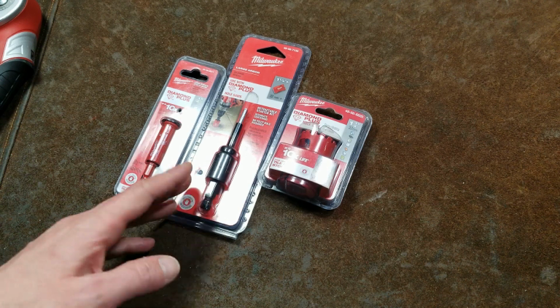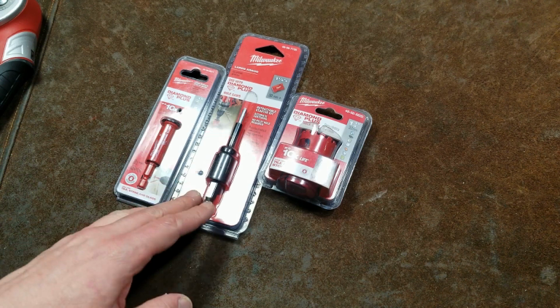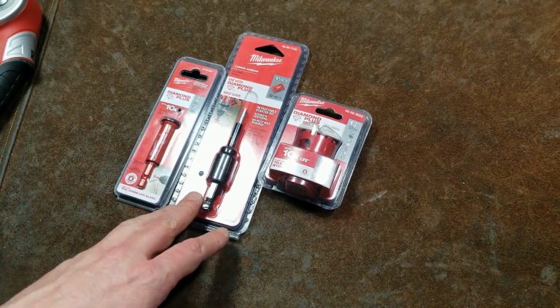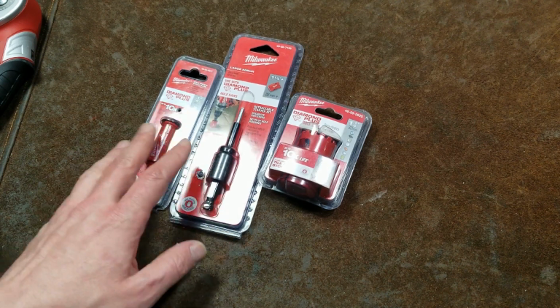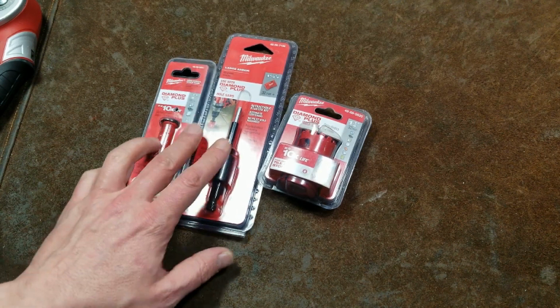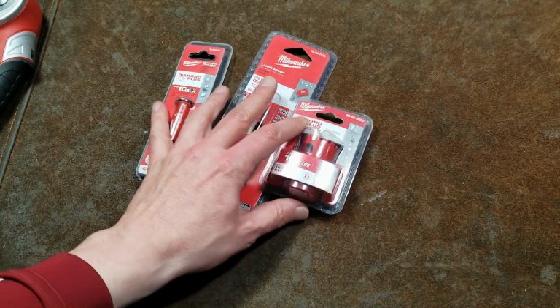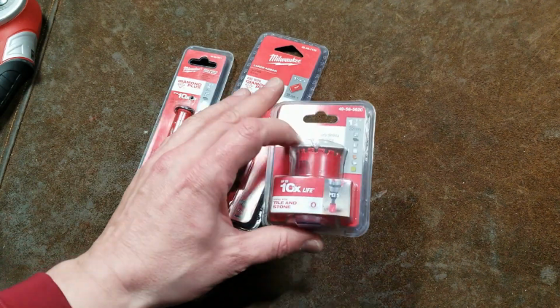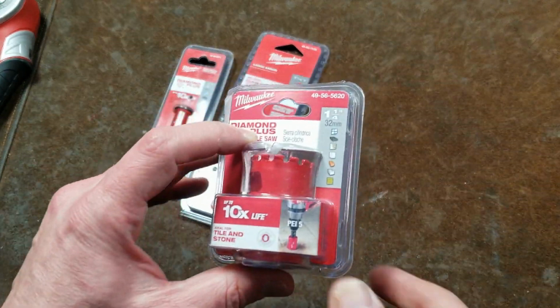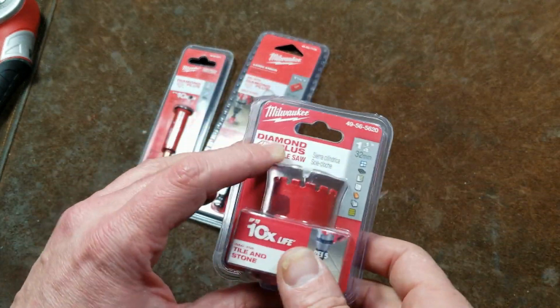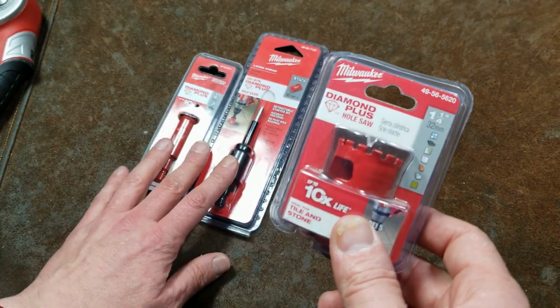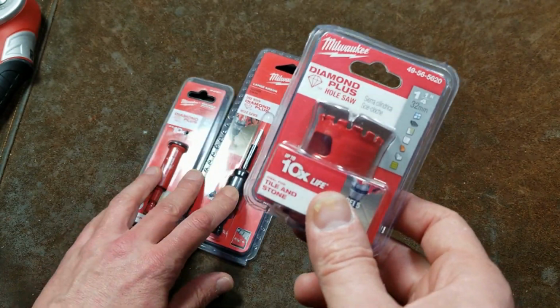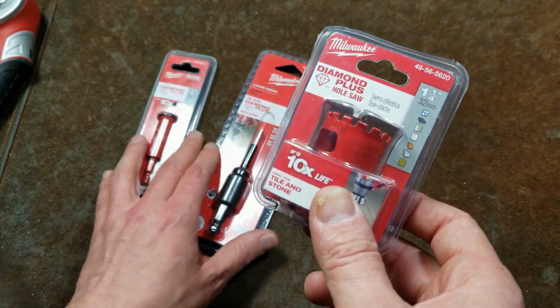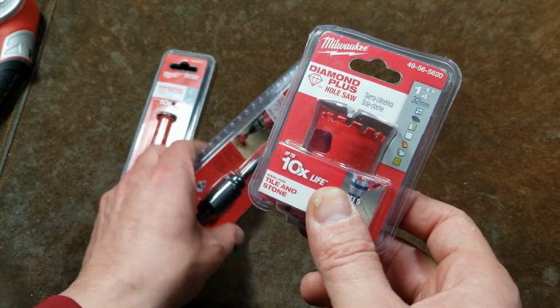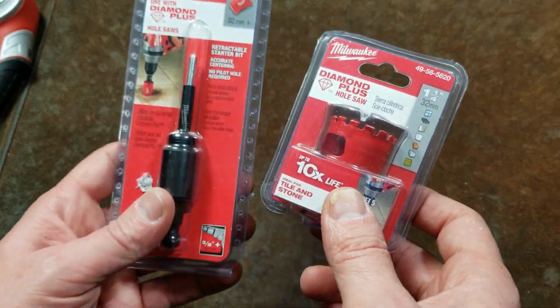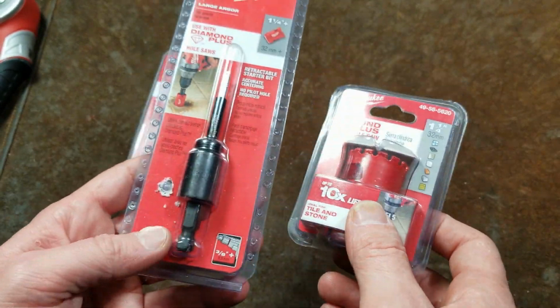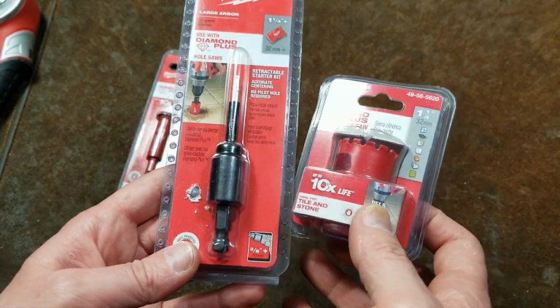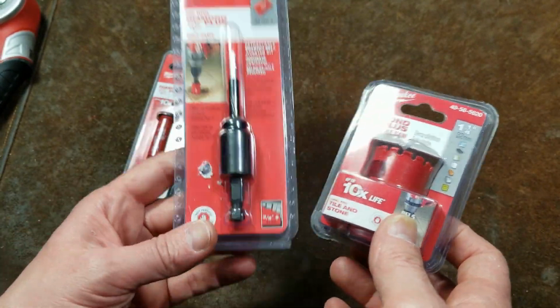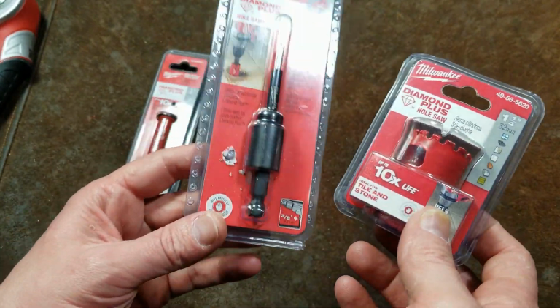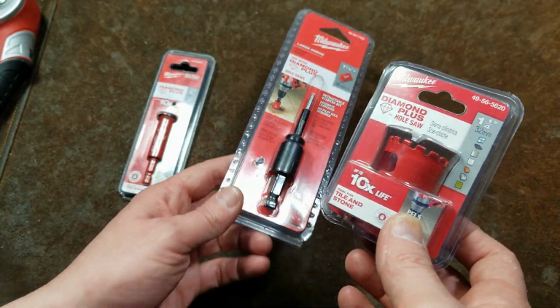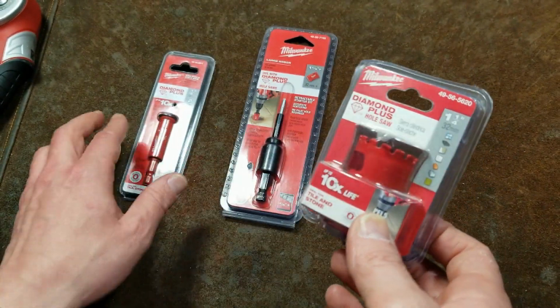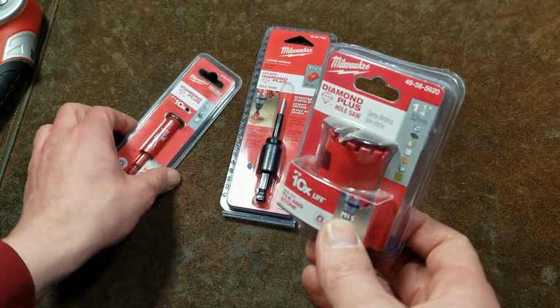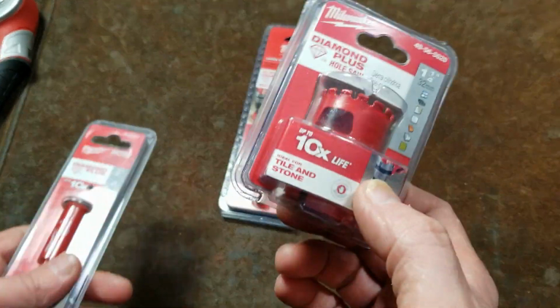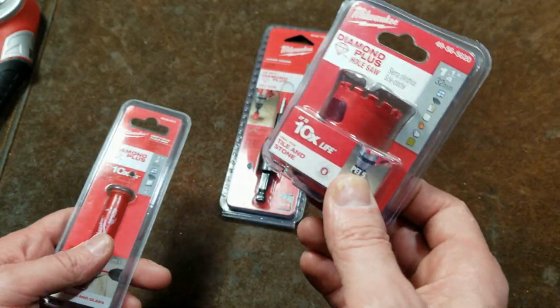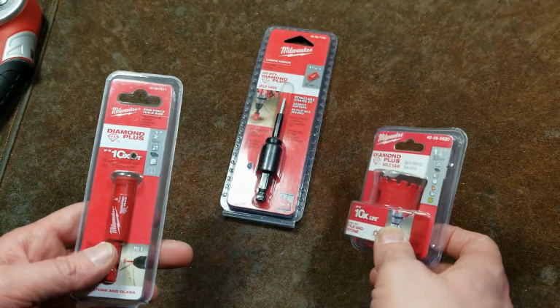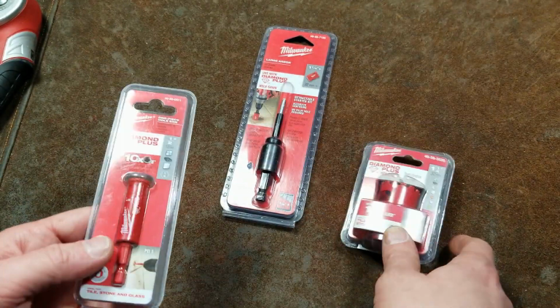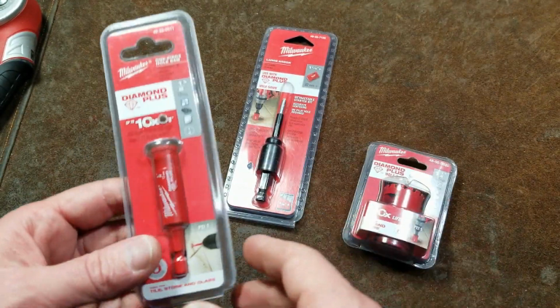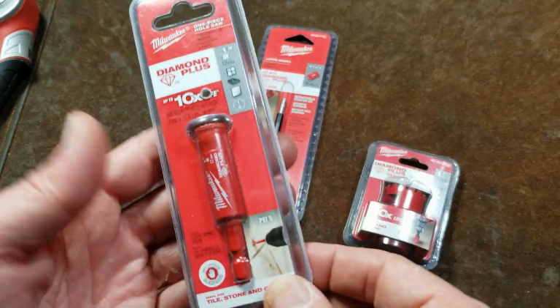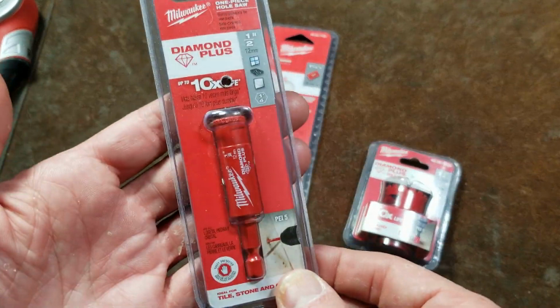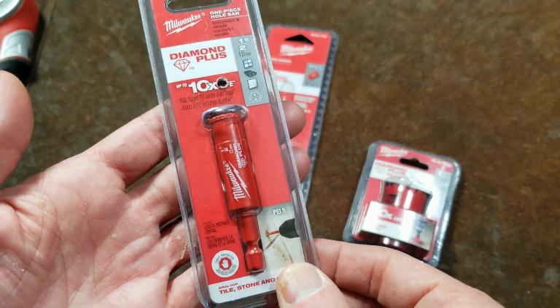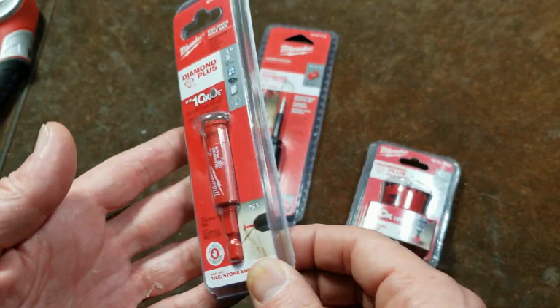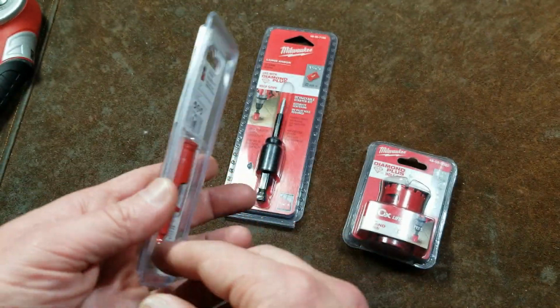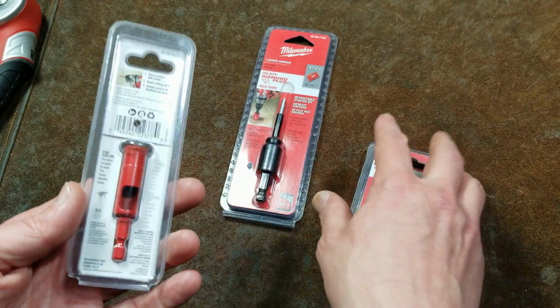It's Maximus here. This is going to be a basic quick review of some of these Milwaukee Diamond Plus hole saws and then the special half-inch arbor for the larger hole saws. And you just go arbor-less on the smaller ones.